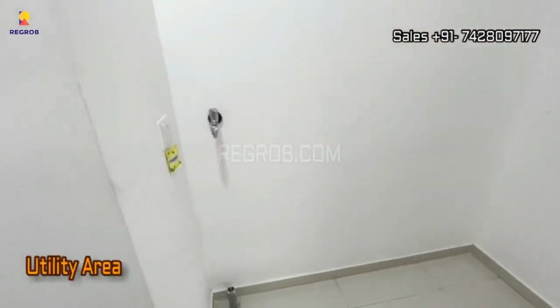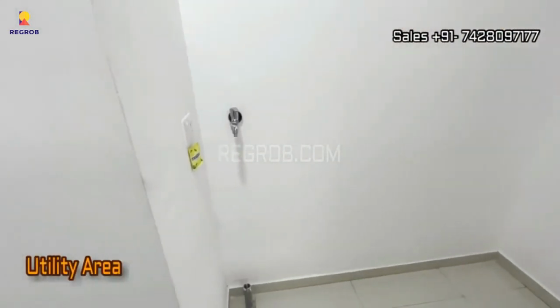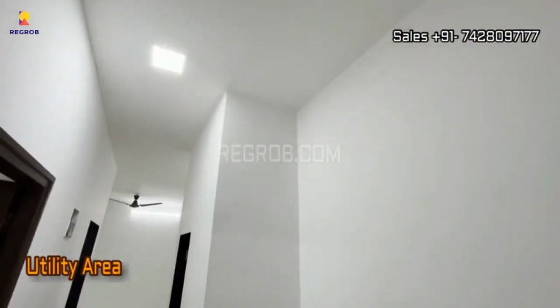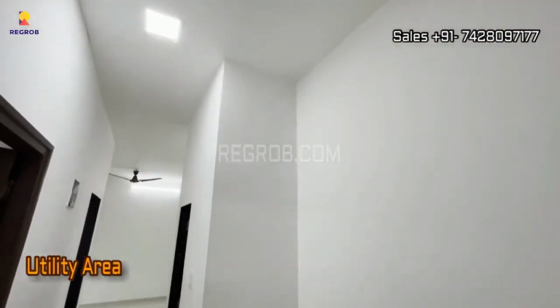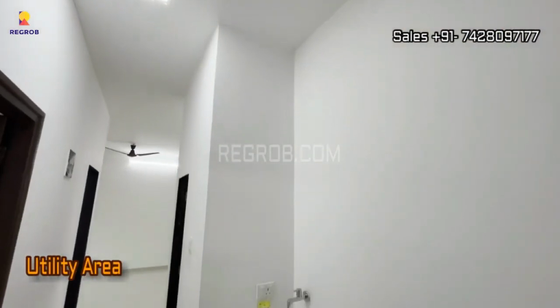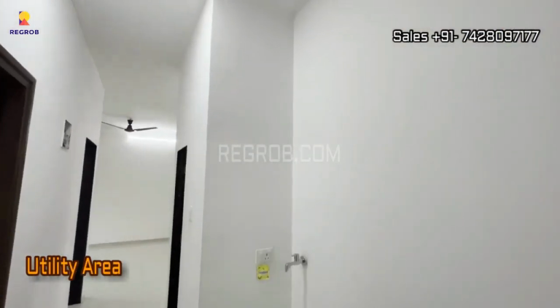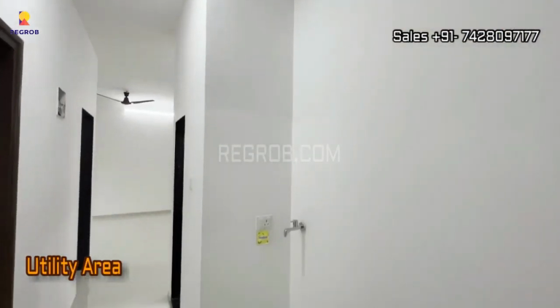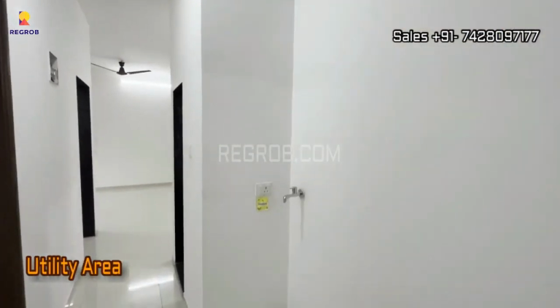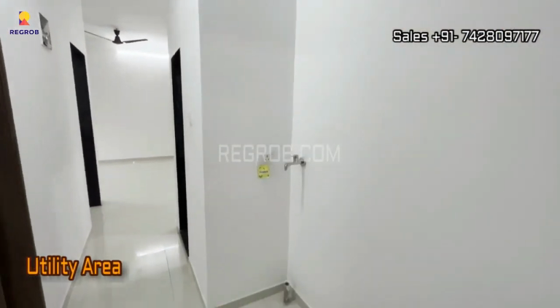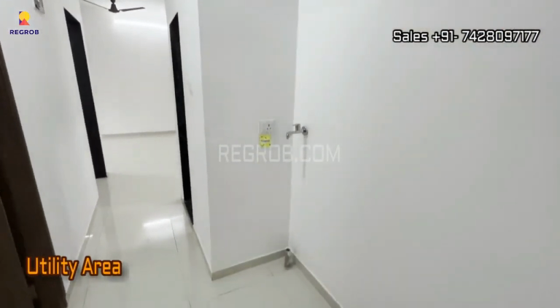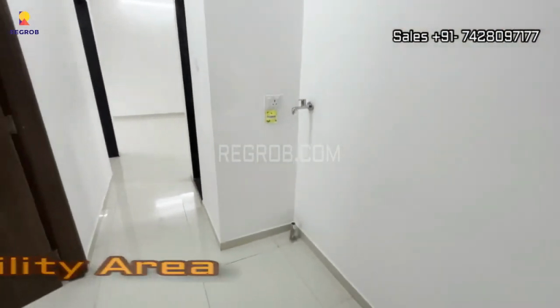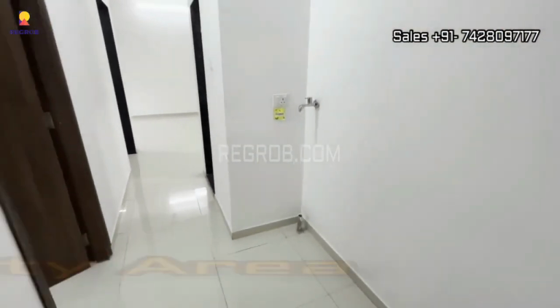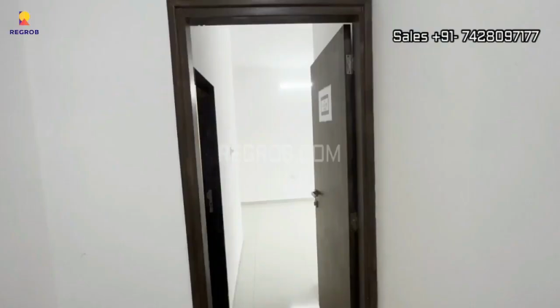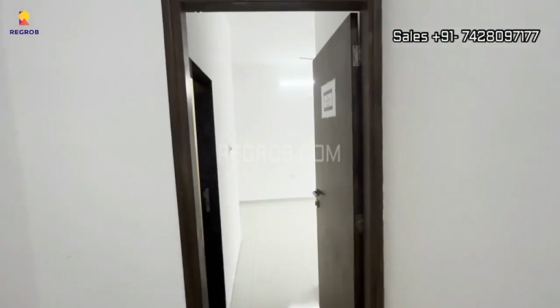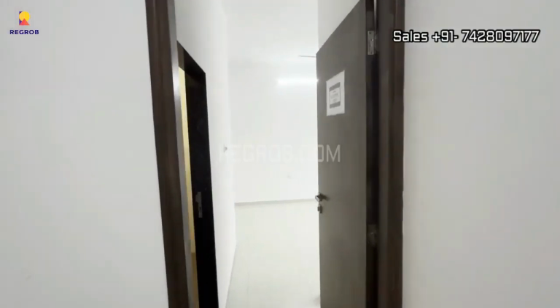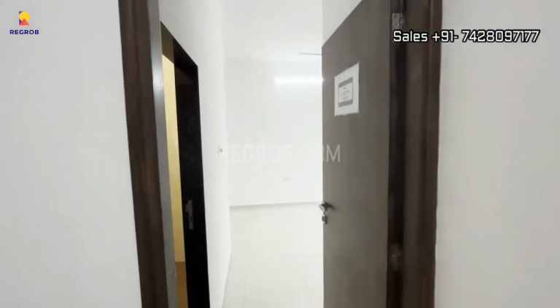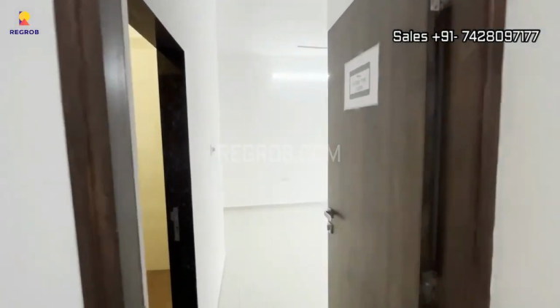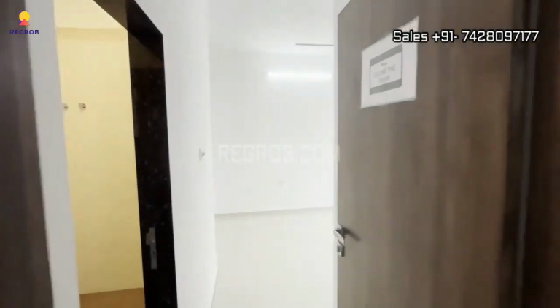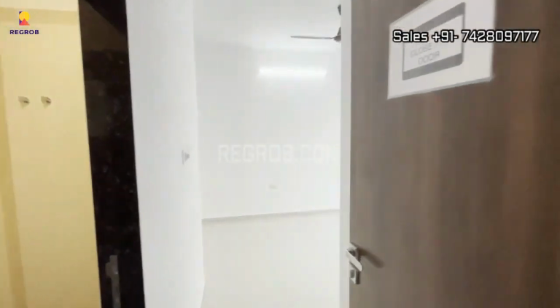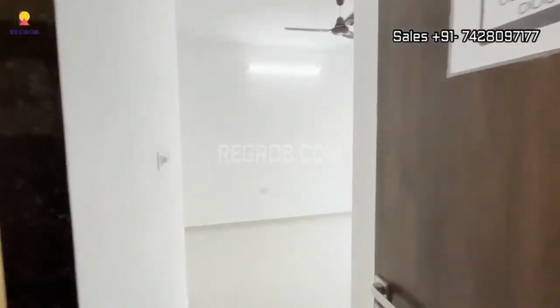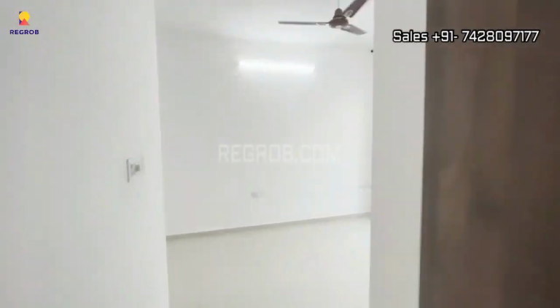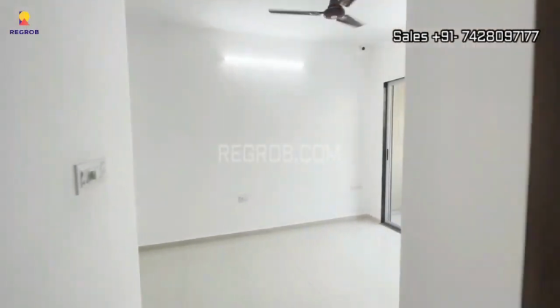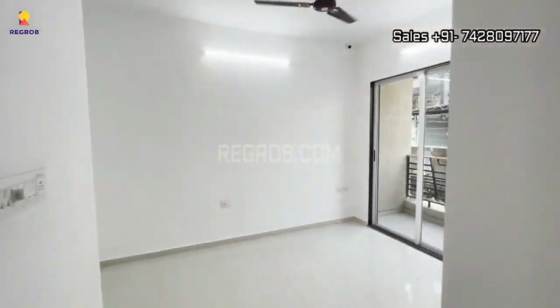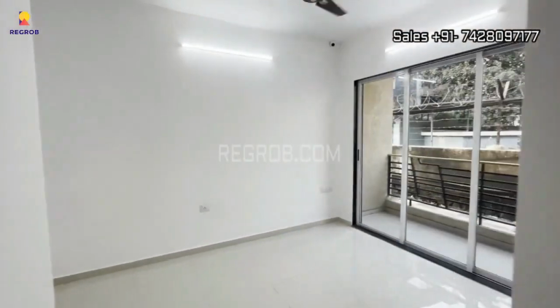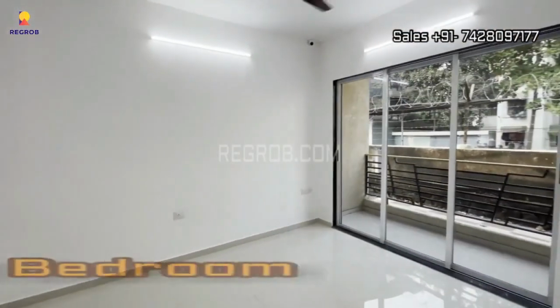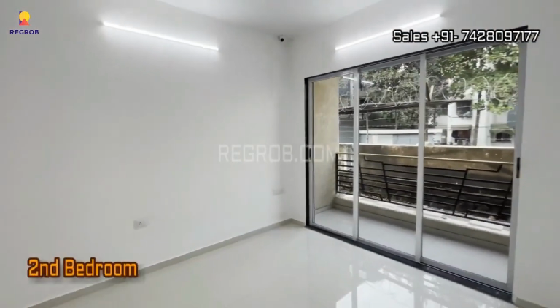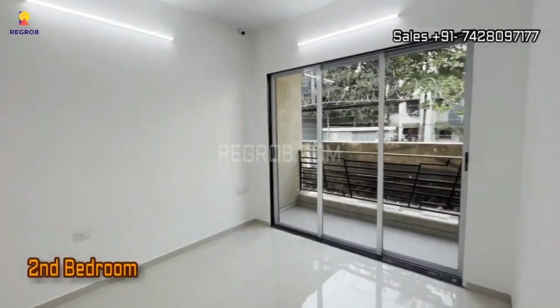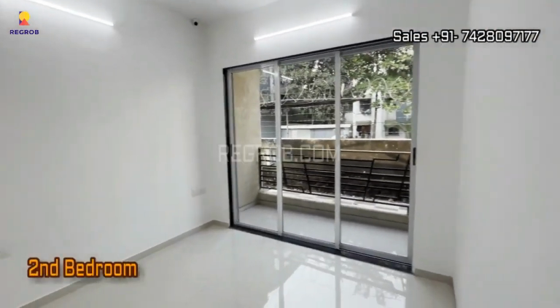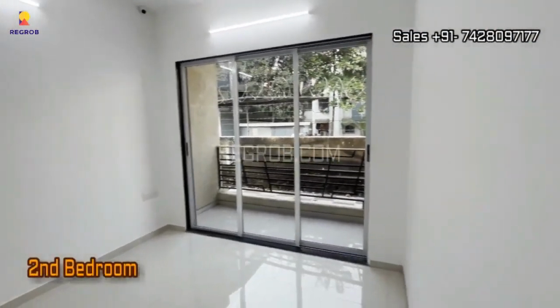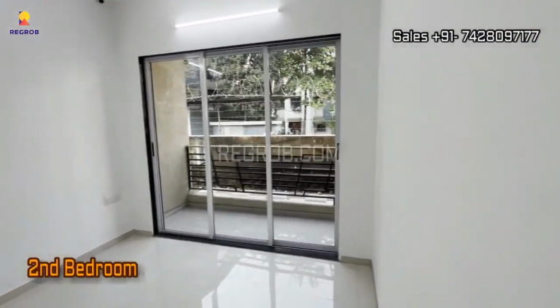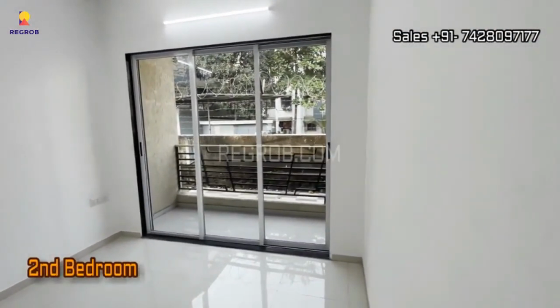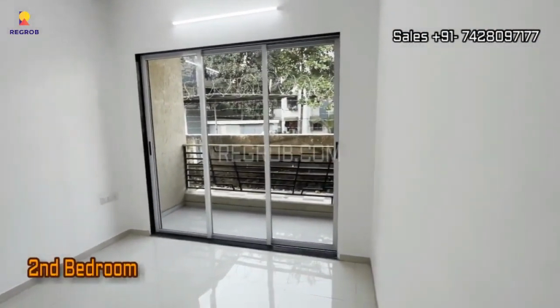And here we have the utility area, a practical addition for all your storage needs. But that's not all — let's explore the second bedroom.